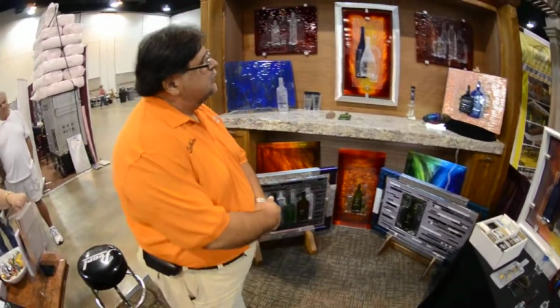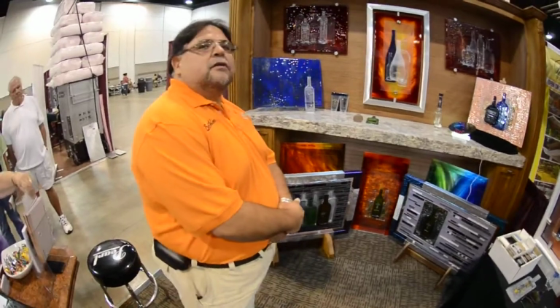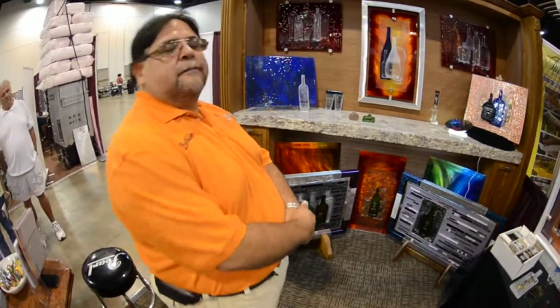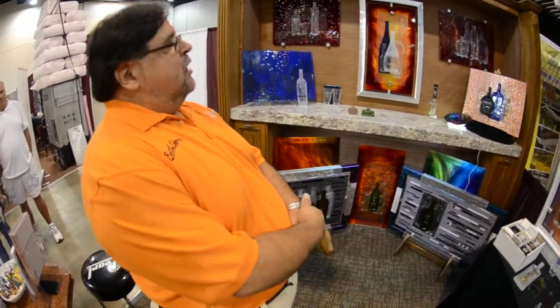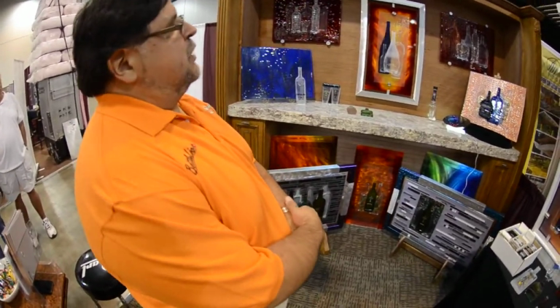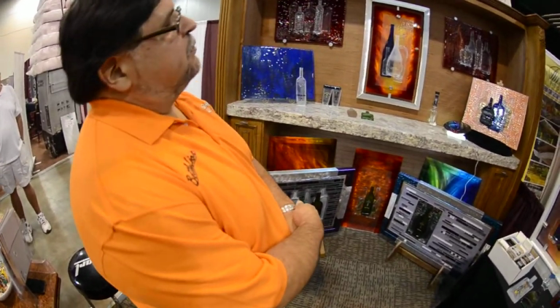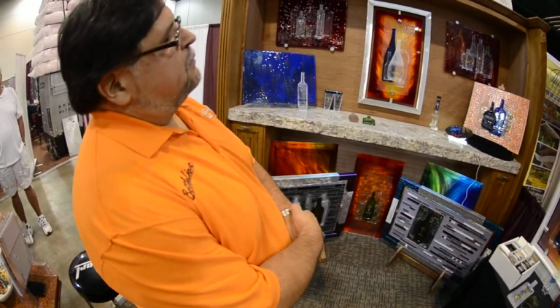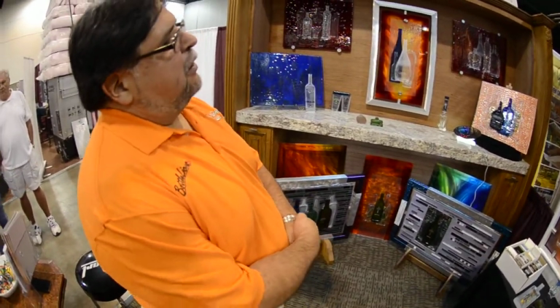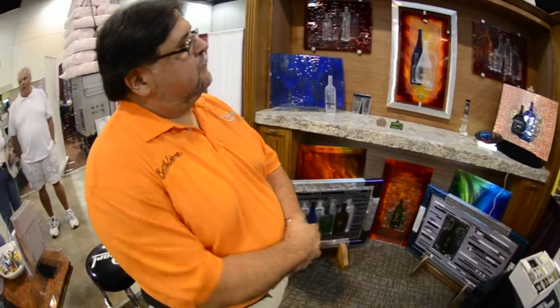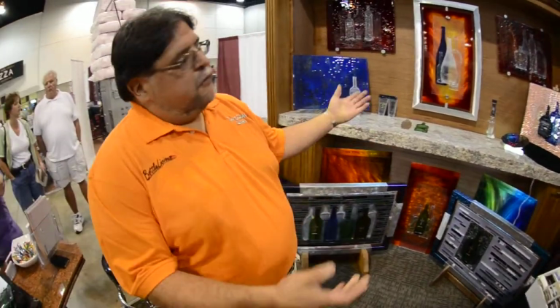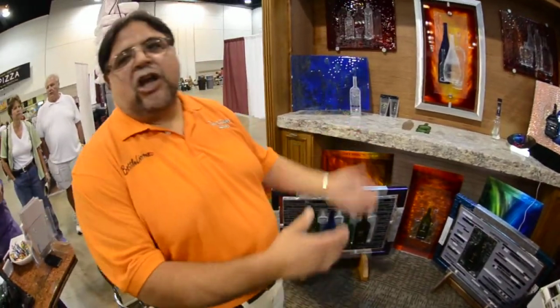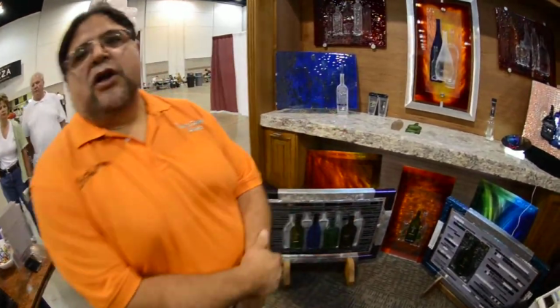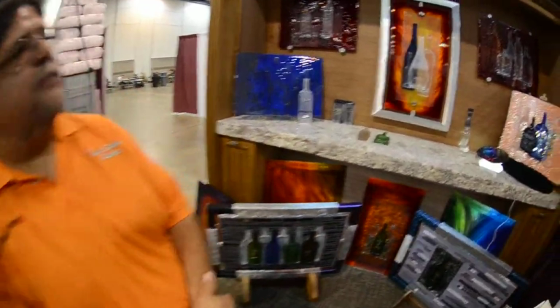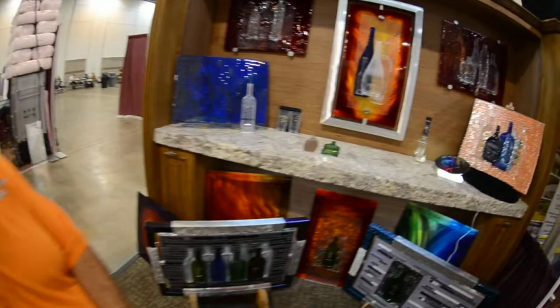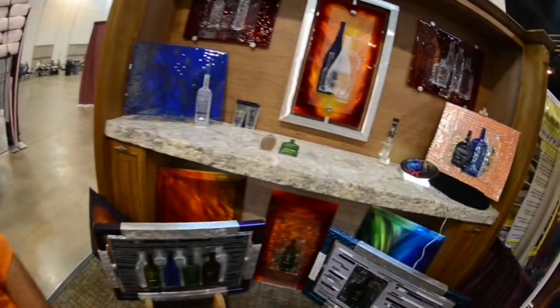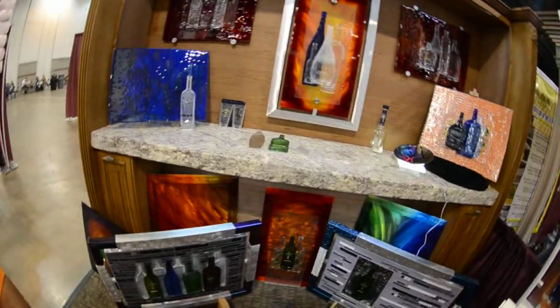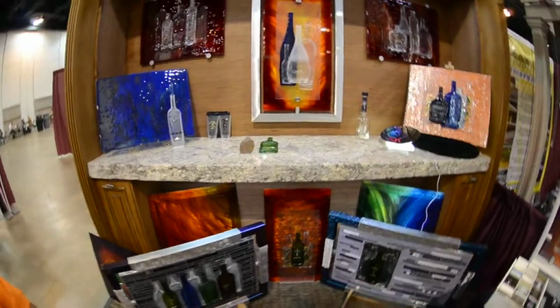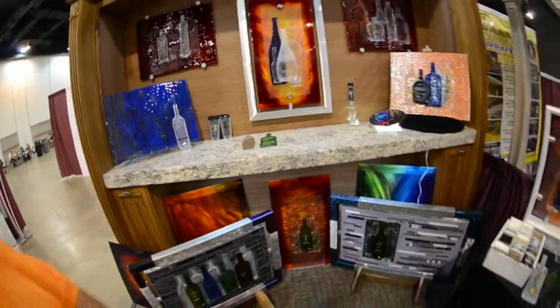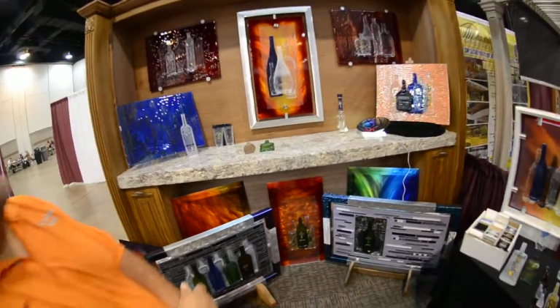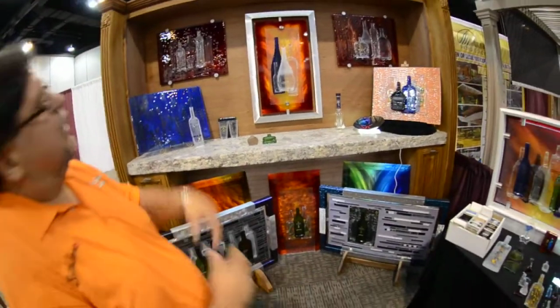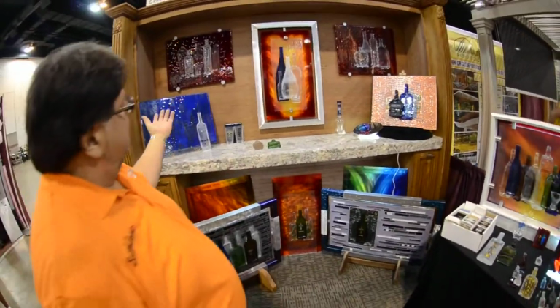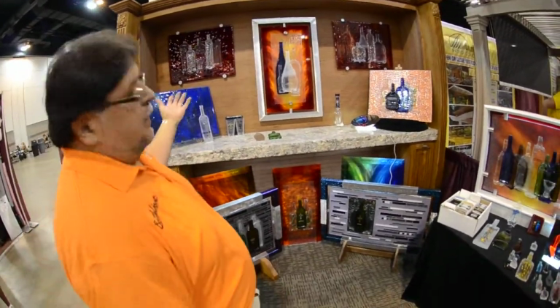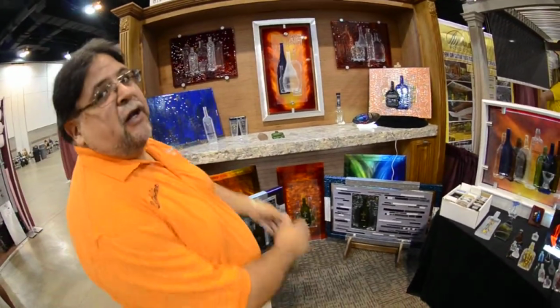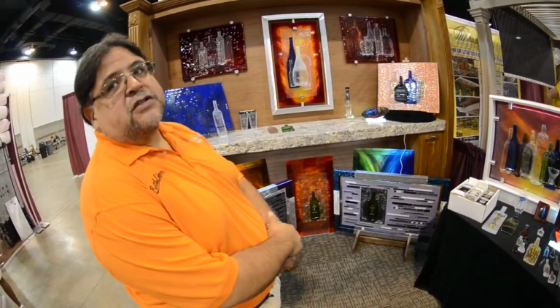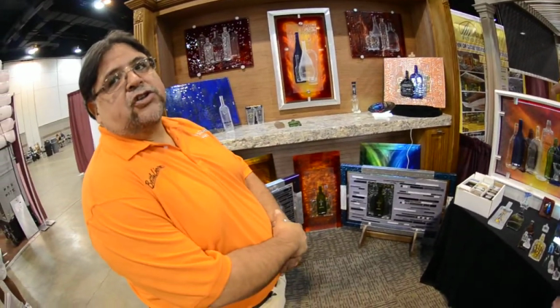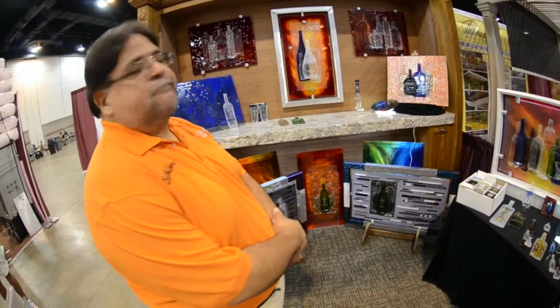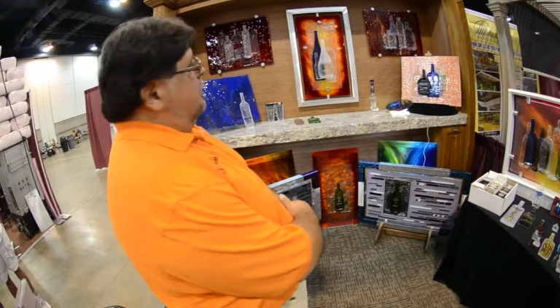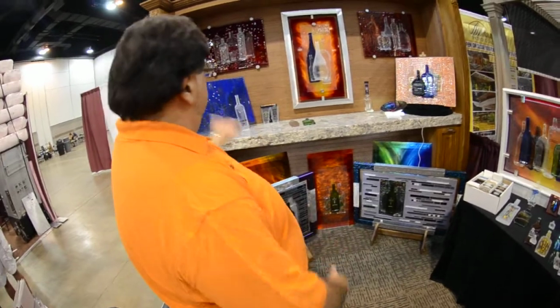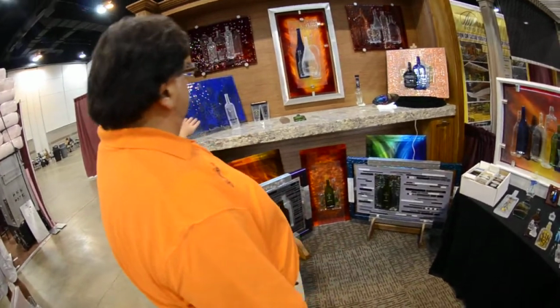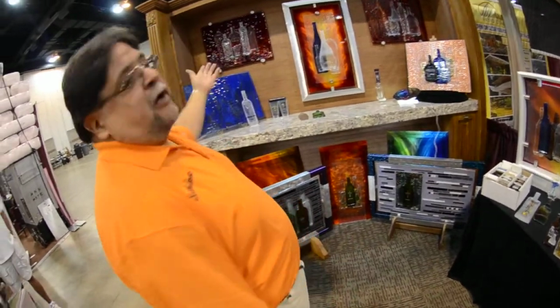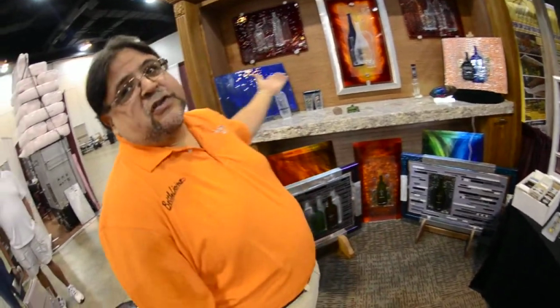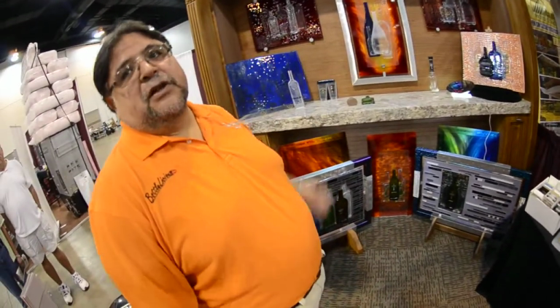So what's the process? We take the bottles depending upon the application we want to use them with, we cut them, we melt them, and then we lay them out in an artistic fashion. The mediums you can put them on, as you can see, are limitless.